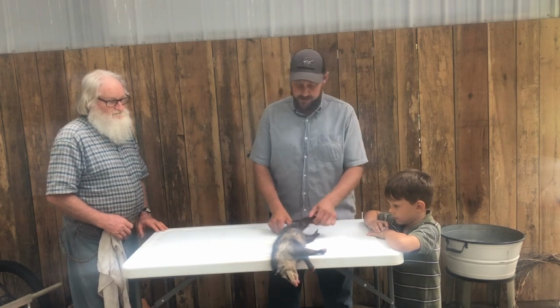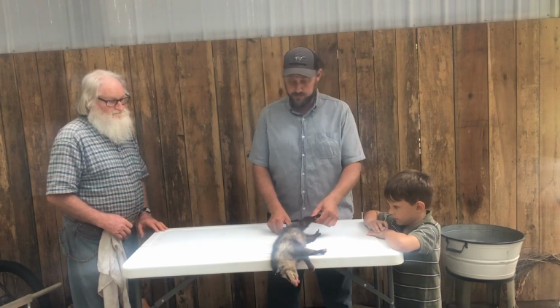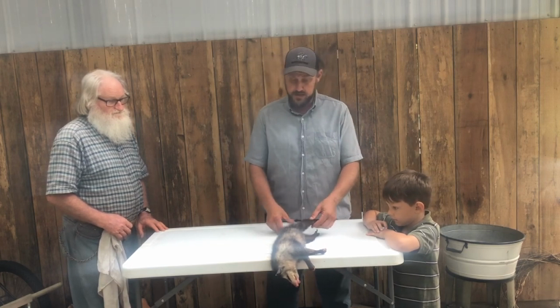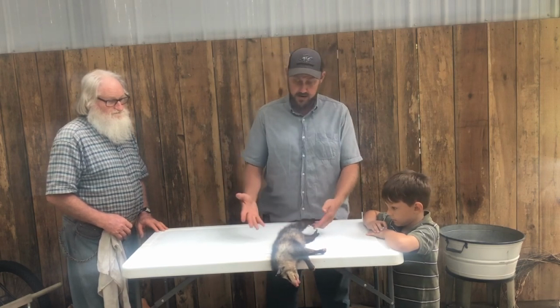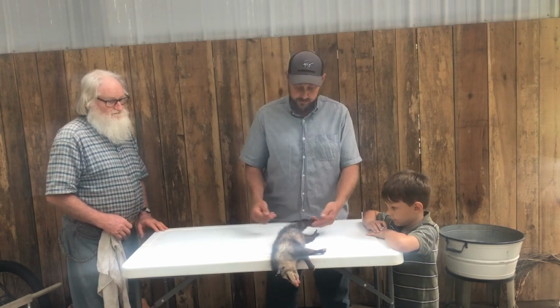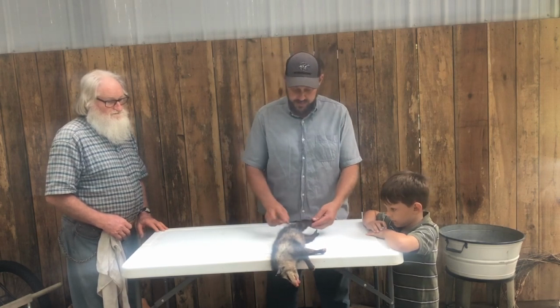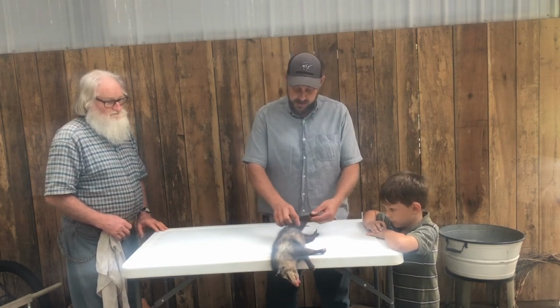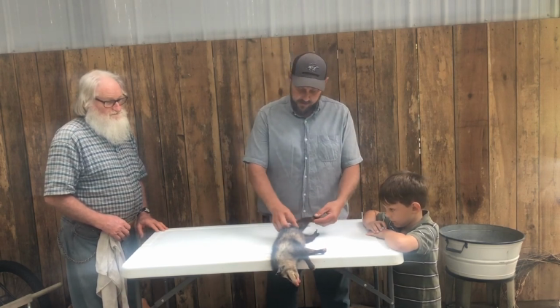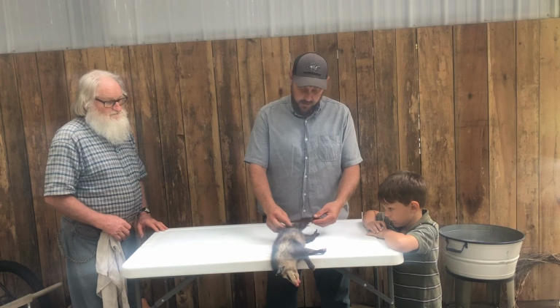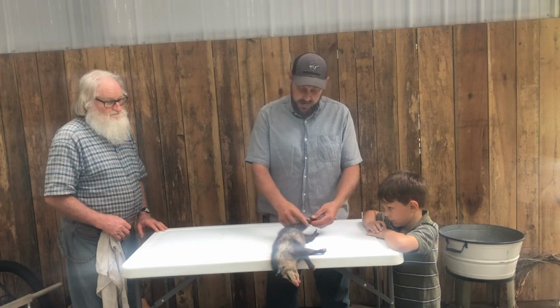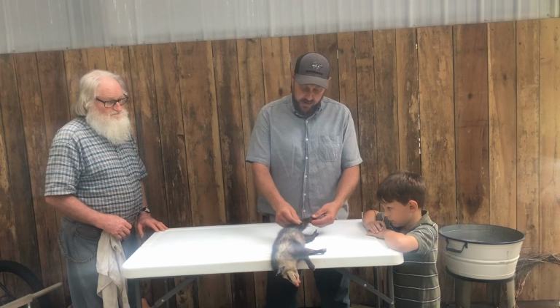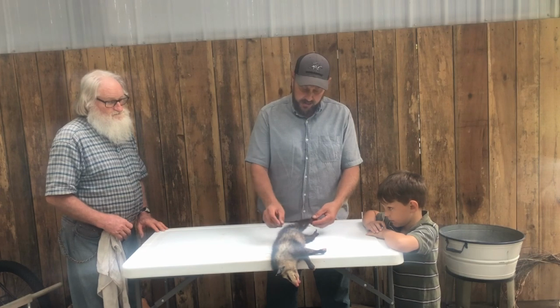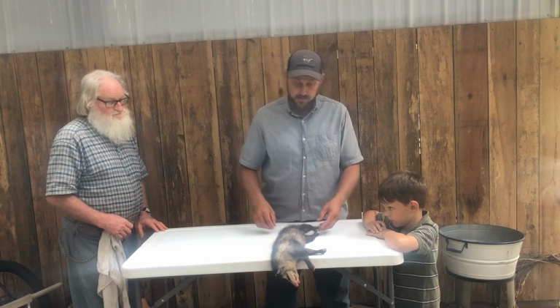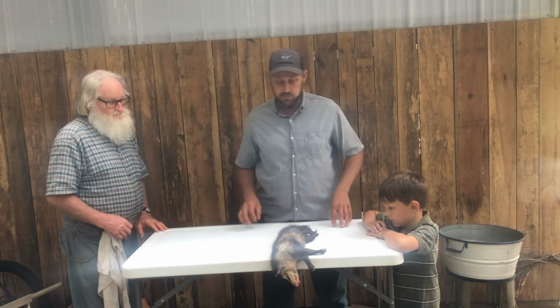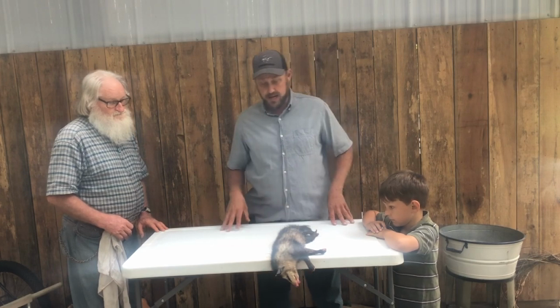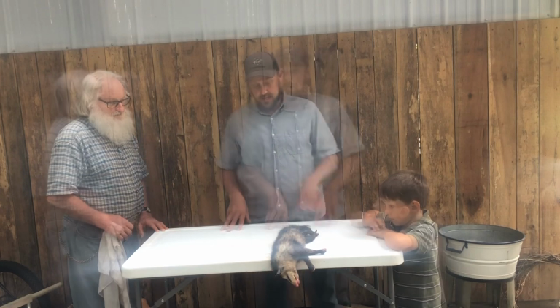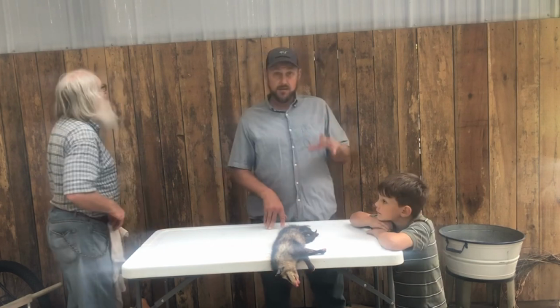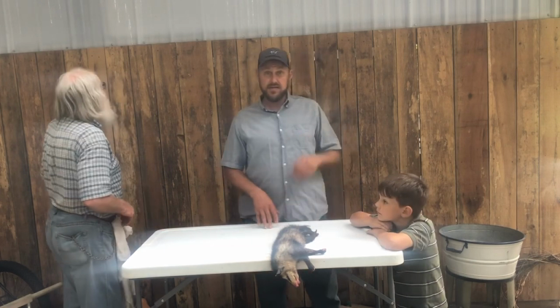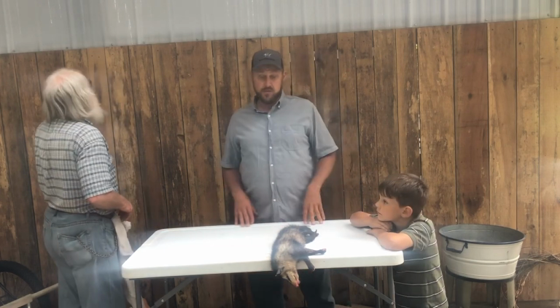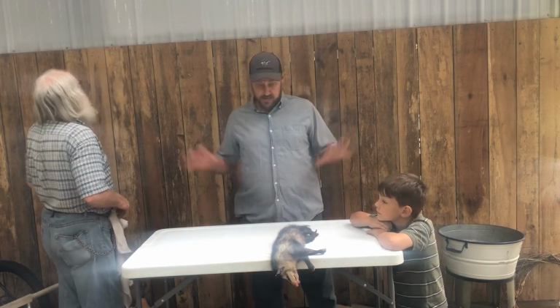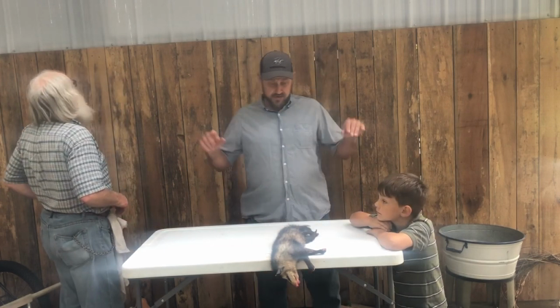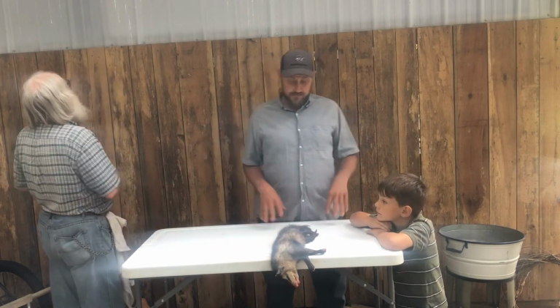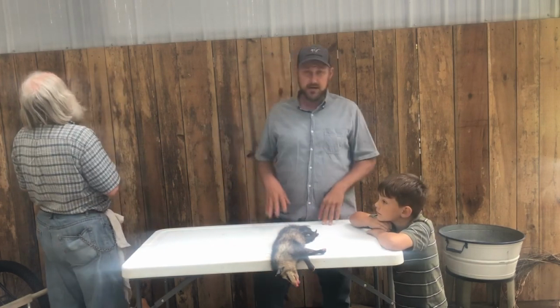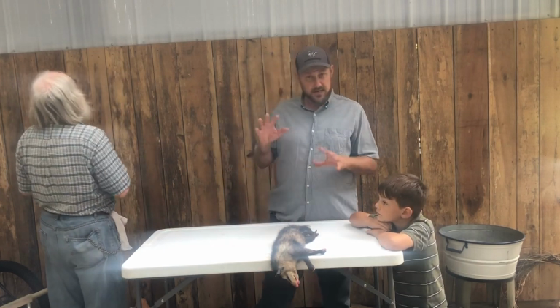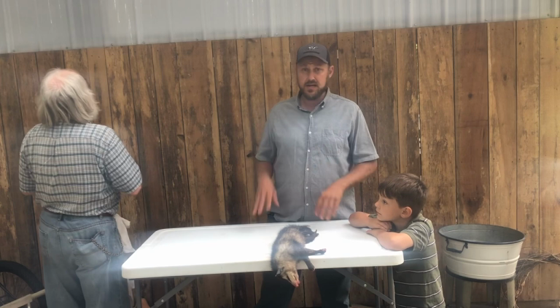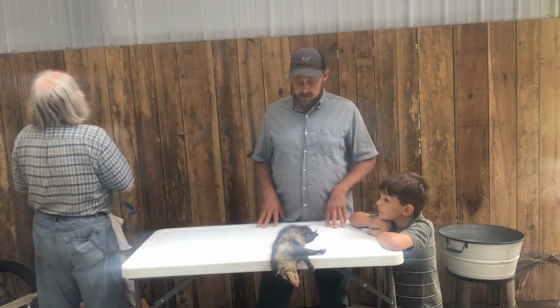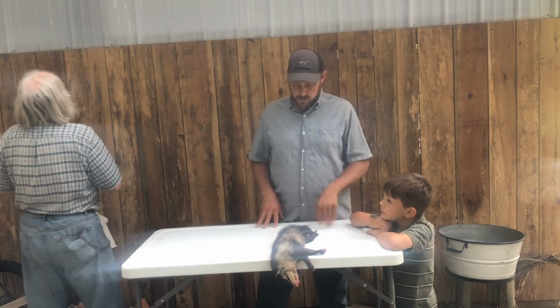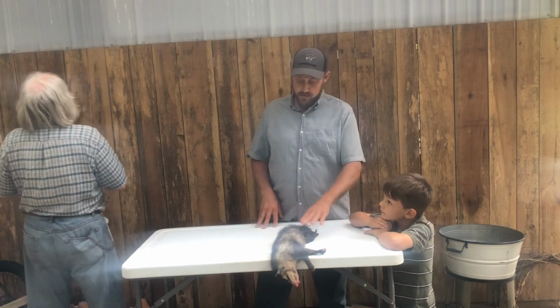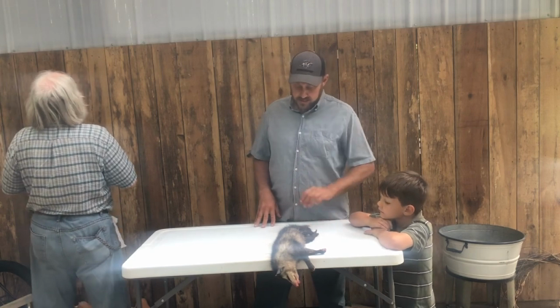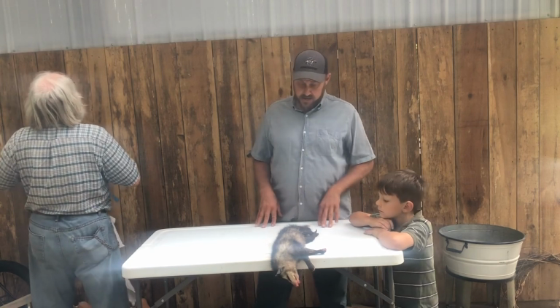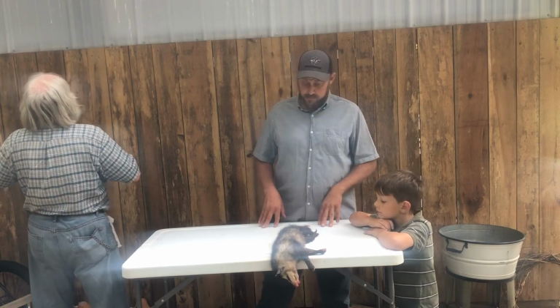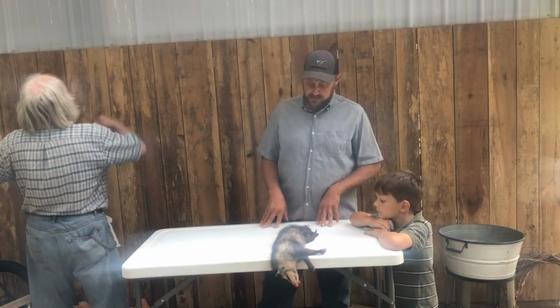Well, it's not real big, but boy is it ever dark — it's almost black. One thing we enjoy, when the leaves start falling and it starts getting cool, we like to start eating them possums.